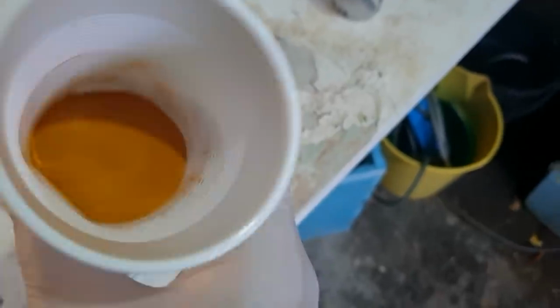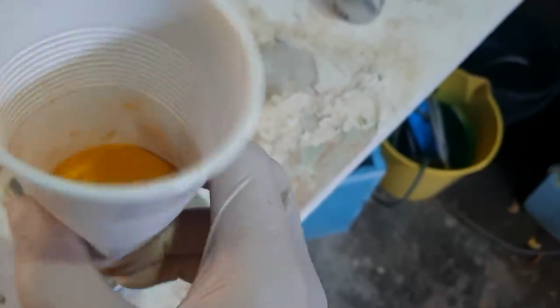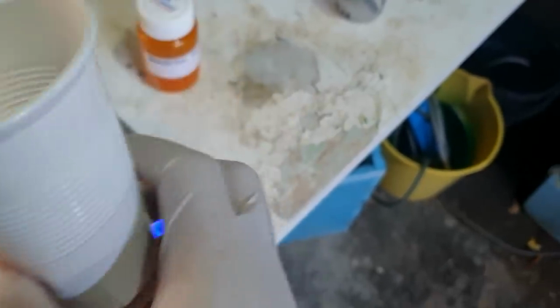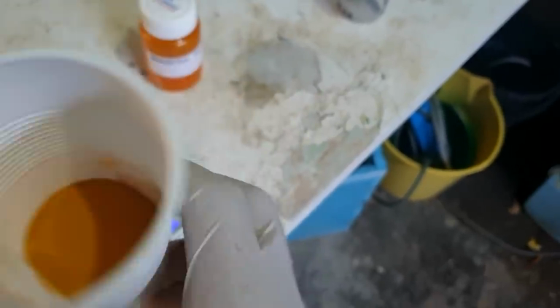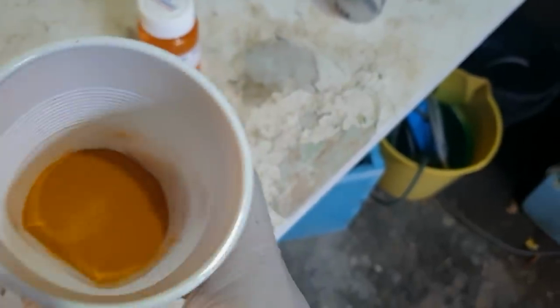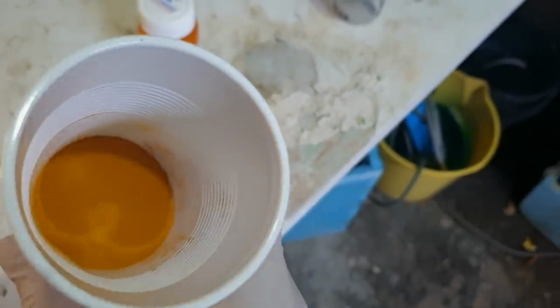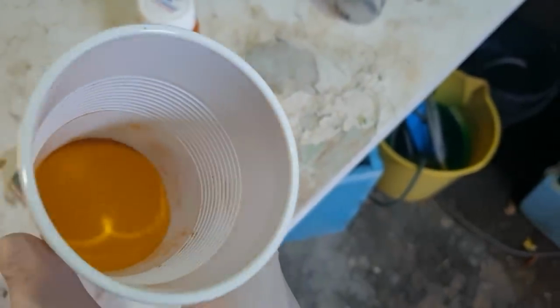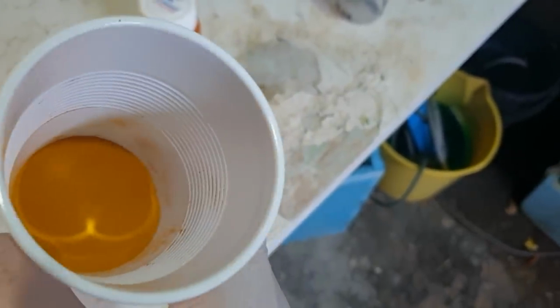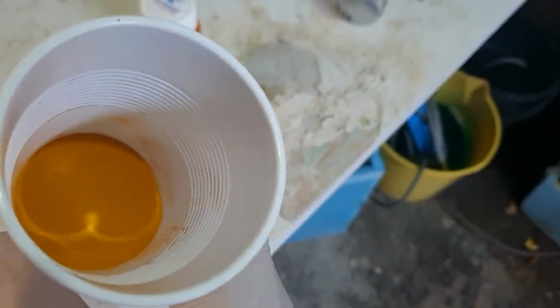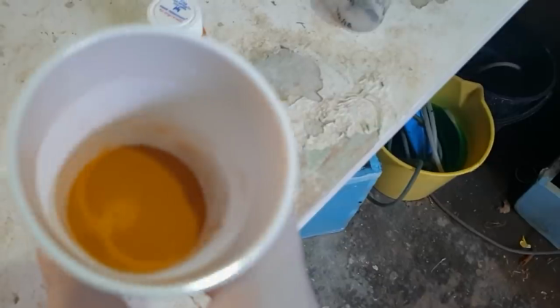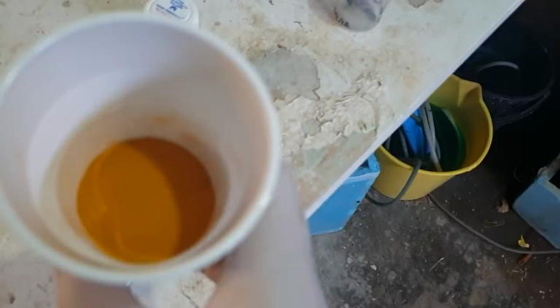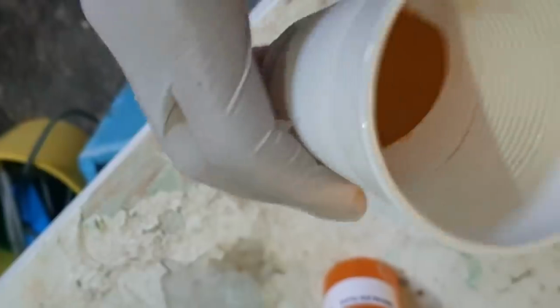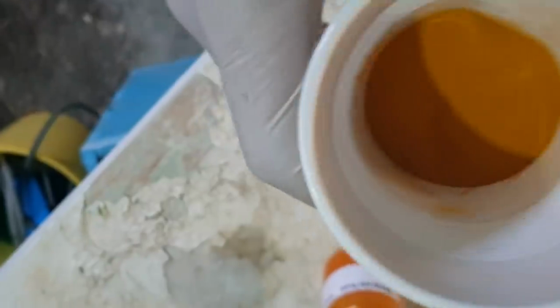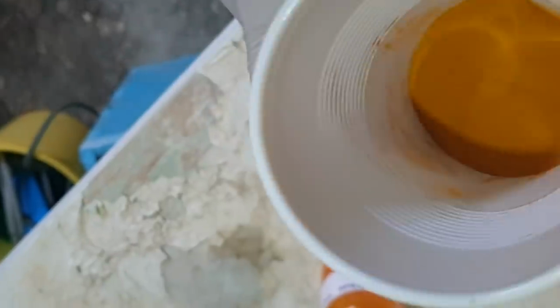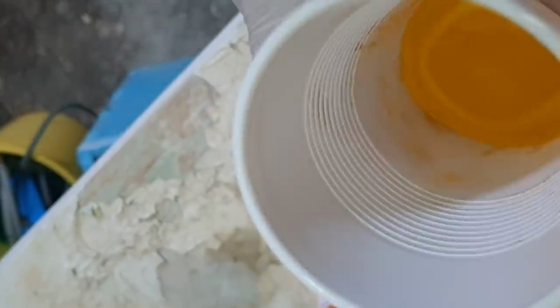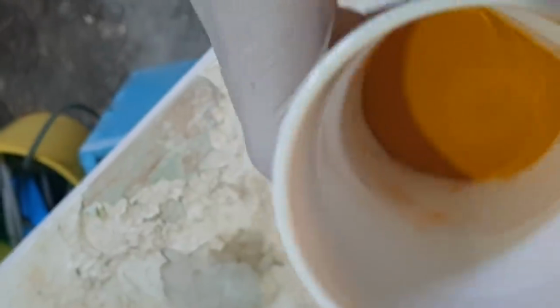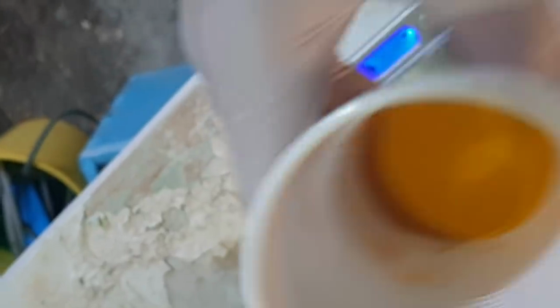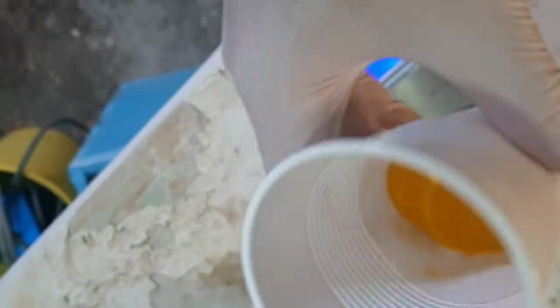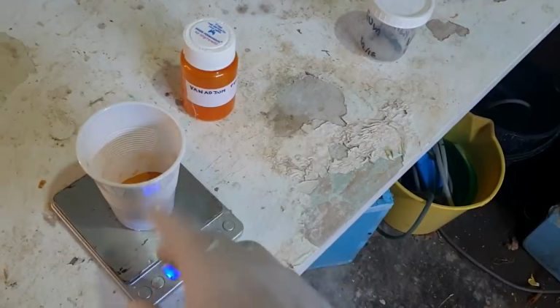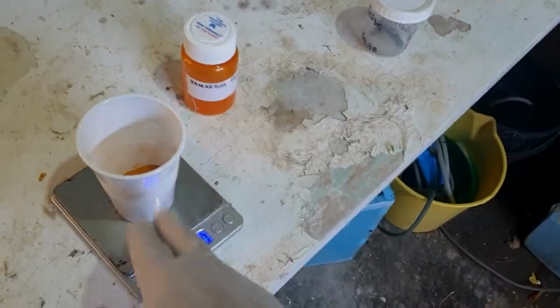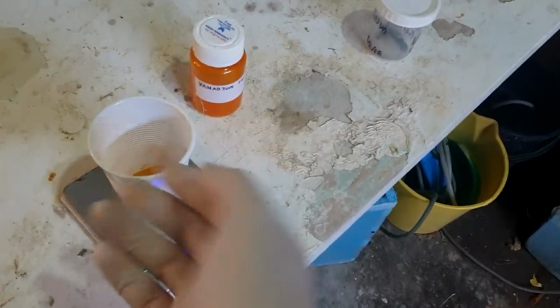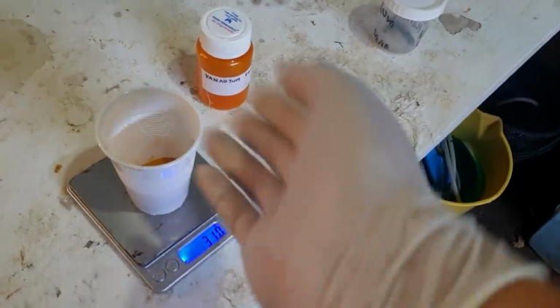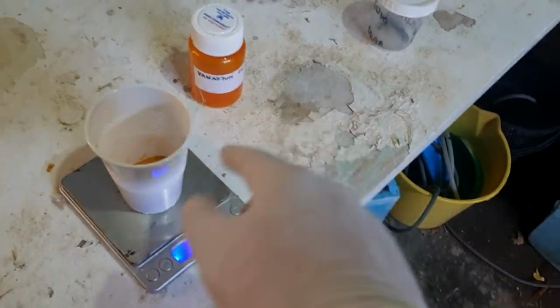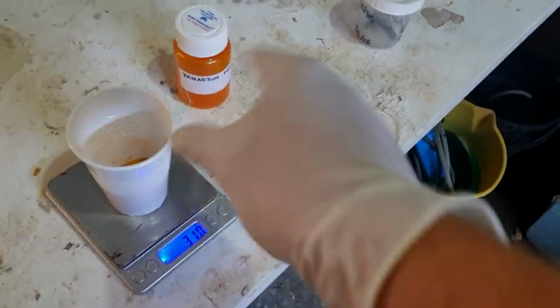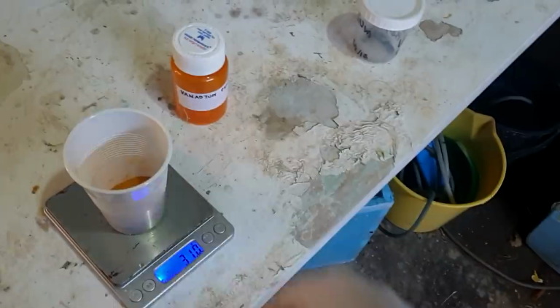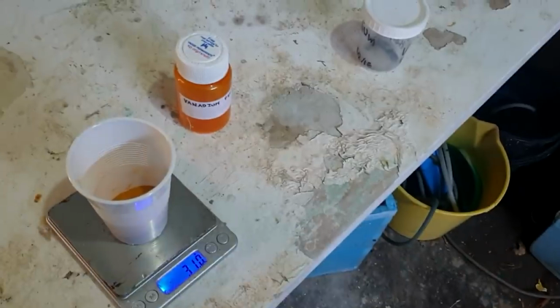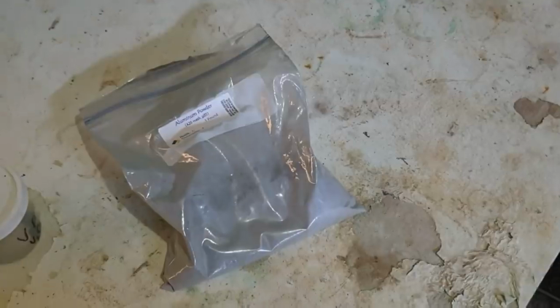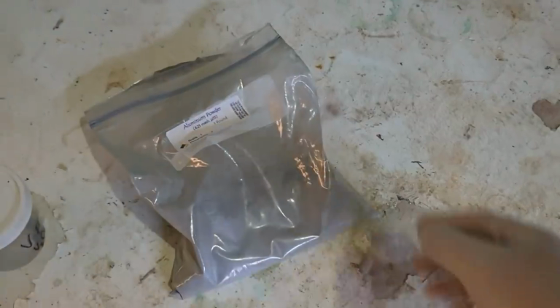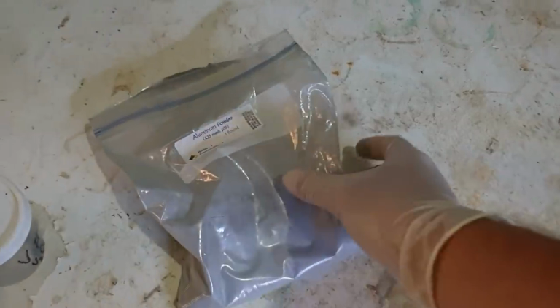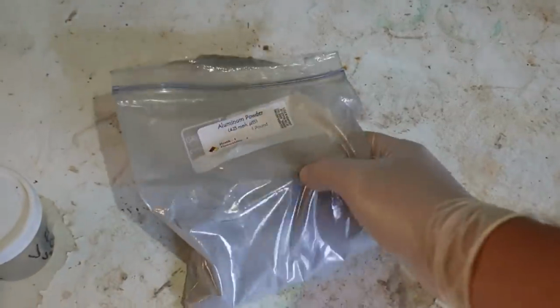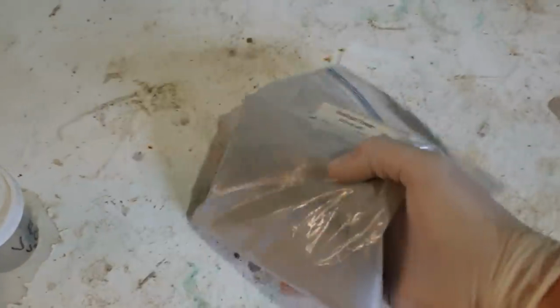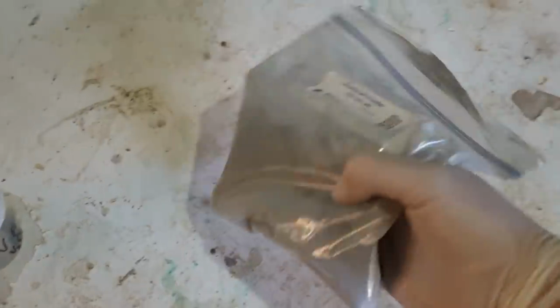Pretty much all vanadium chemistry ends up being very nice, pretty colors. It's not yellow — it's a nice orange color. So let's use 20 grams today. This is my trusty aluminium powder.